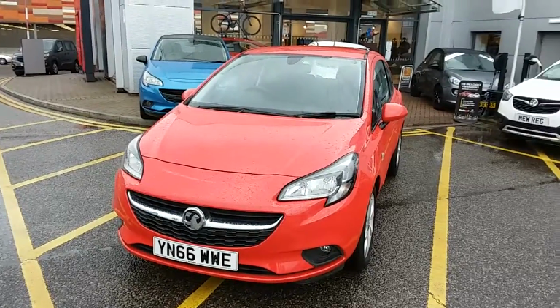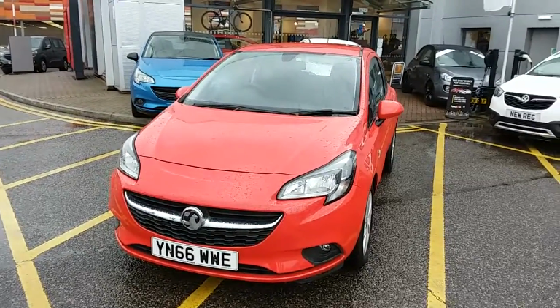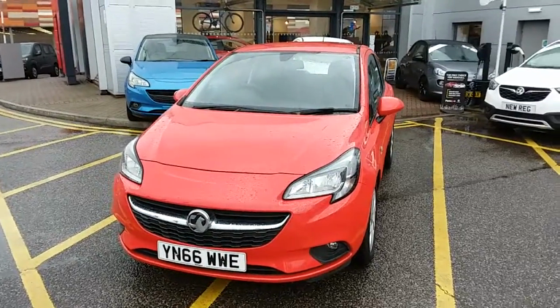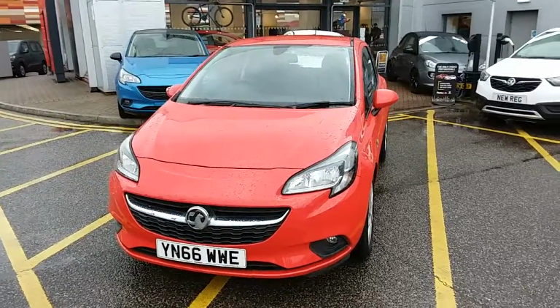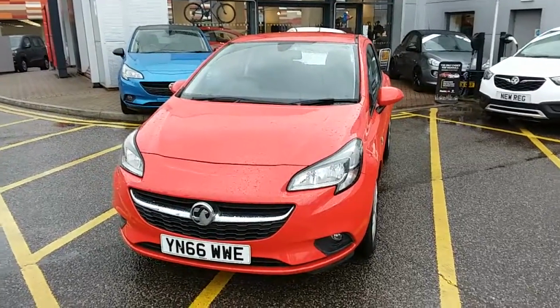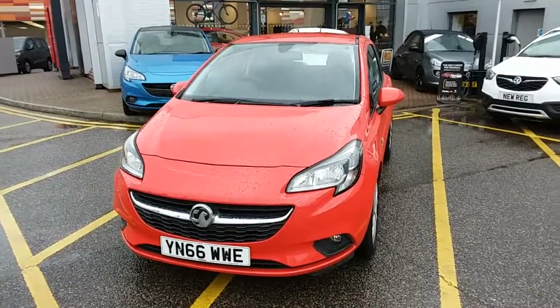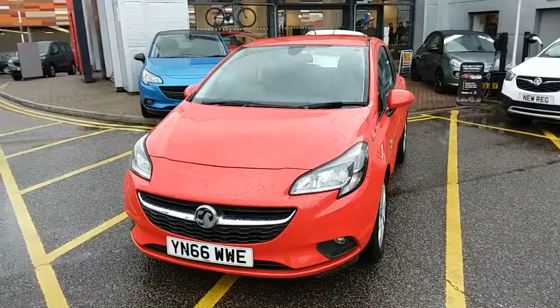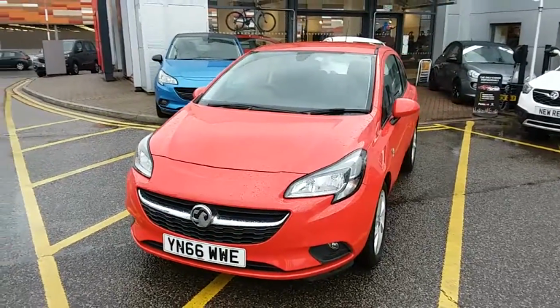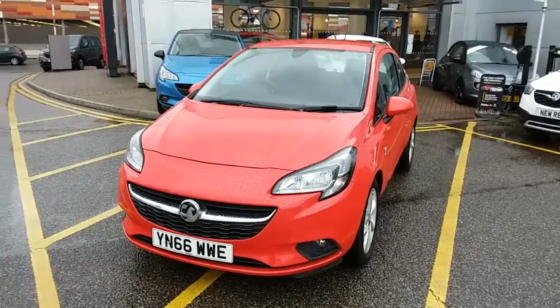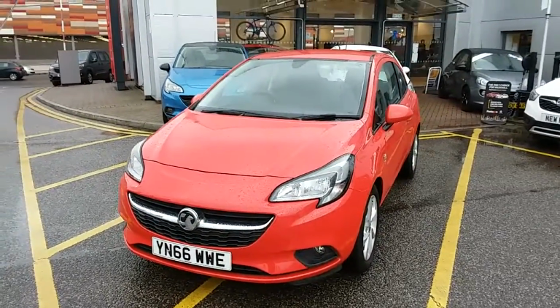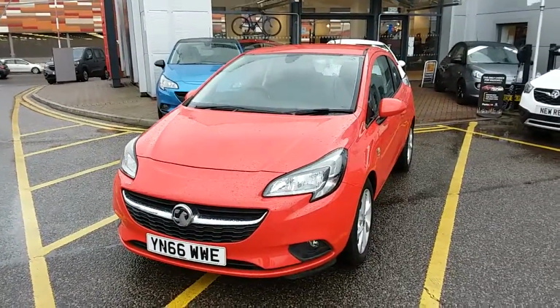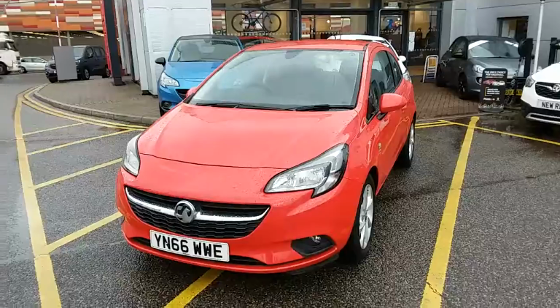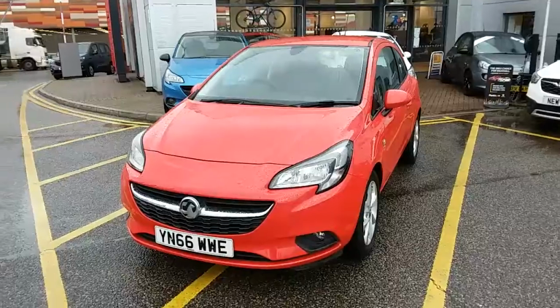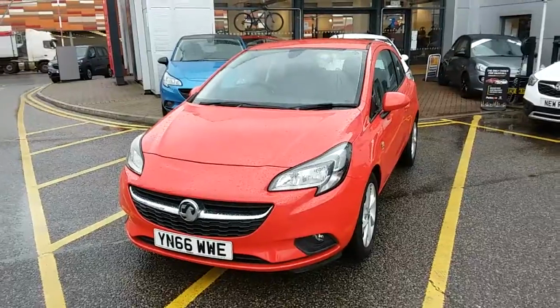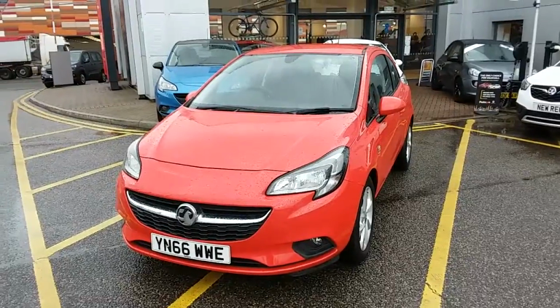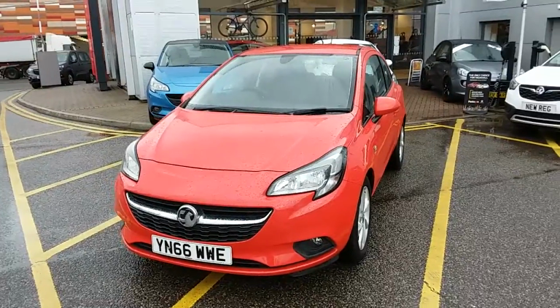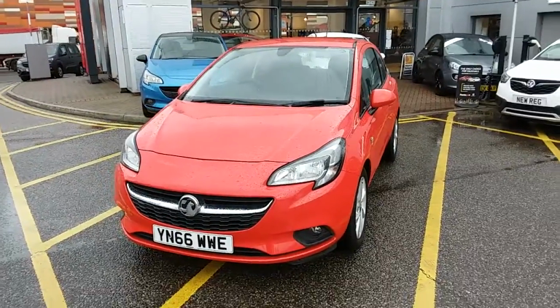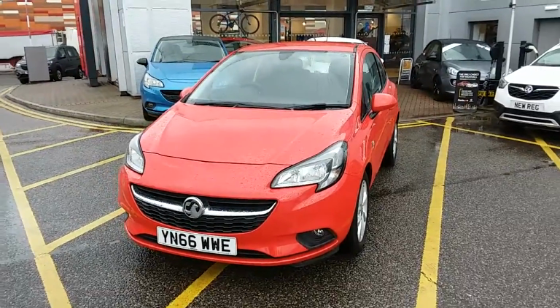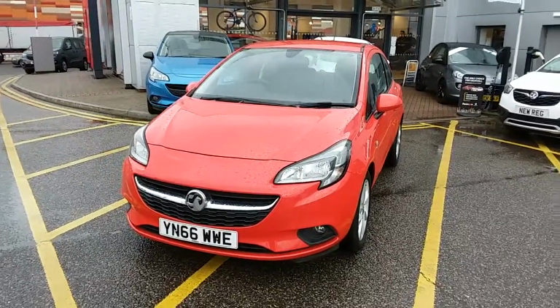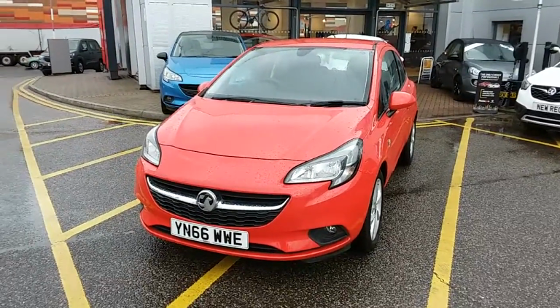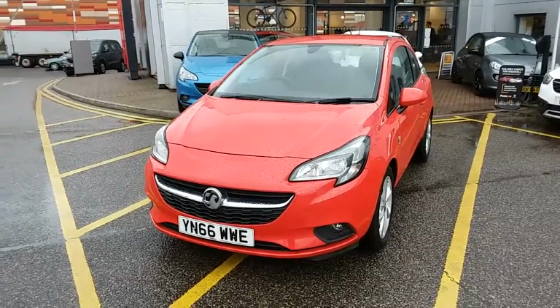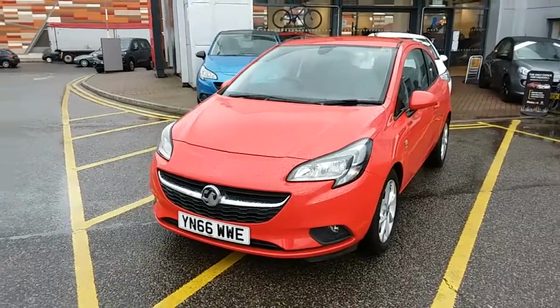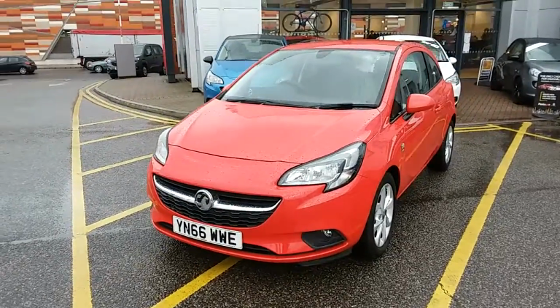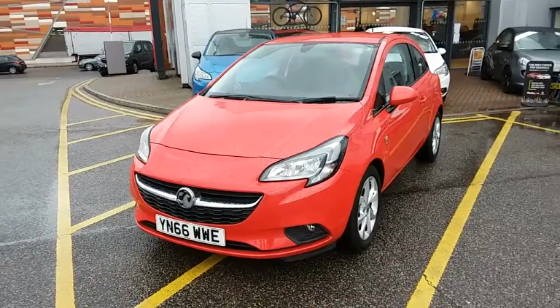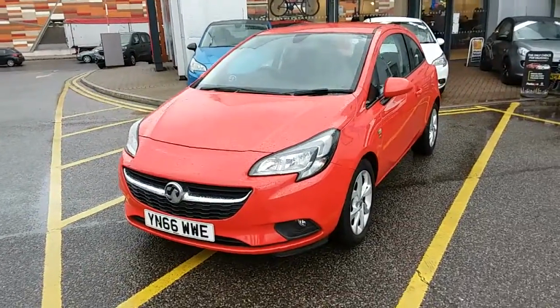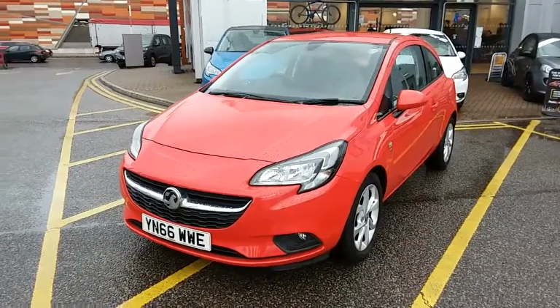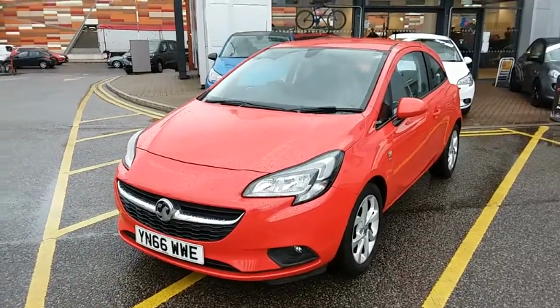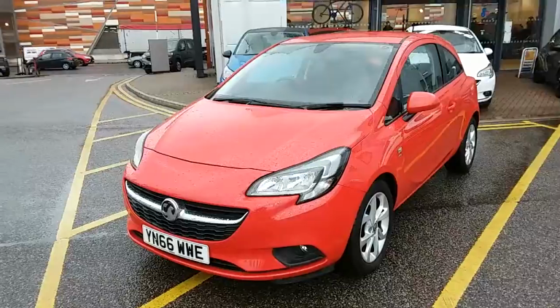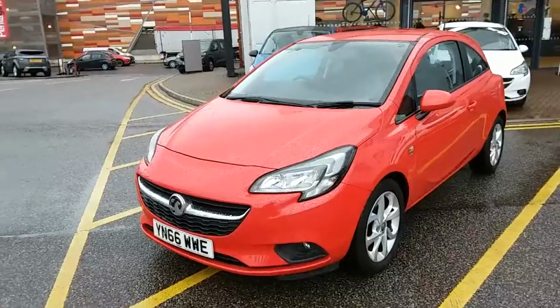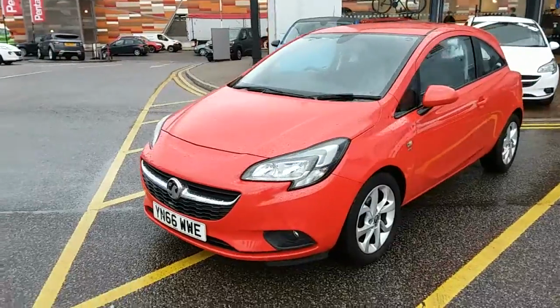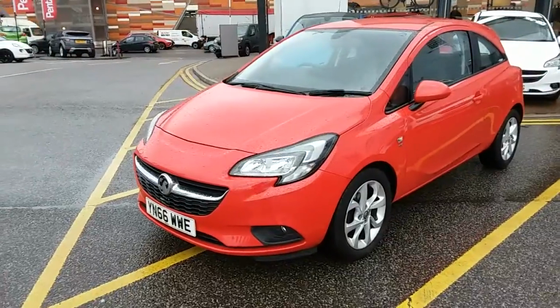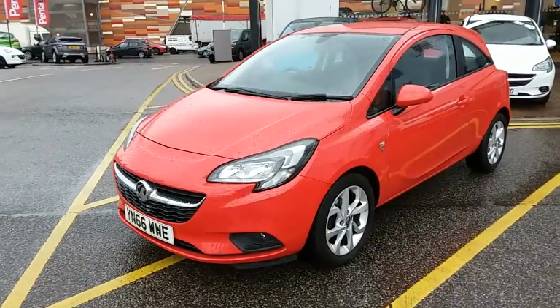This car has only had one previous owner, will come with a full service history, and comes under the balance of the manufacturer's warranty. I'll take us on a quick walk around the car now to show you some of the features of this Vauxhall Corsa.